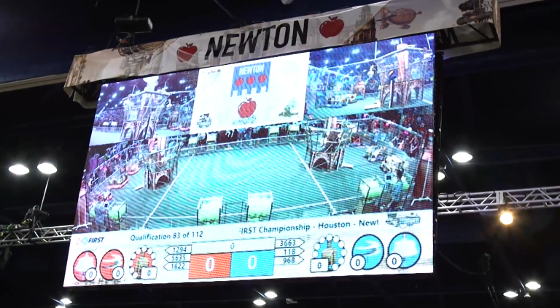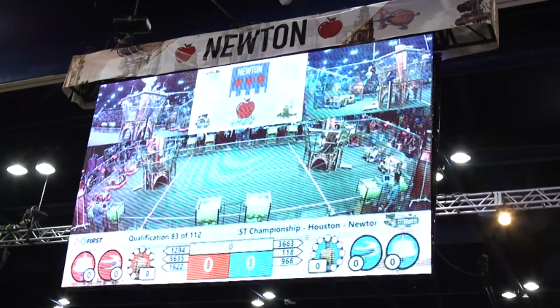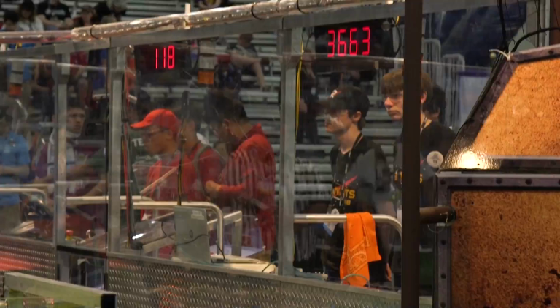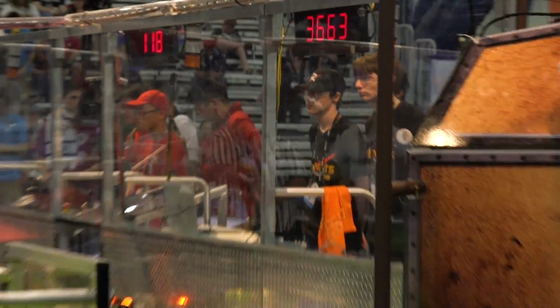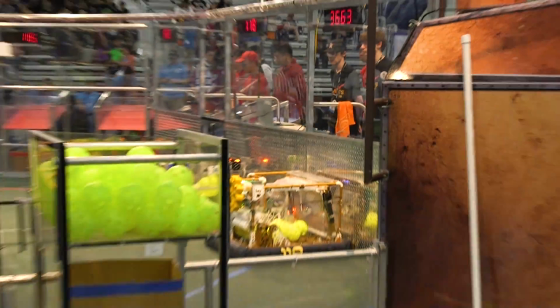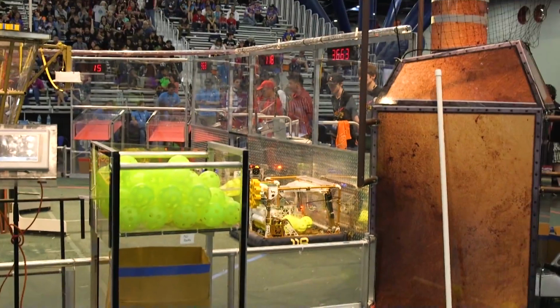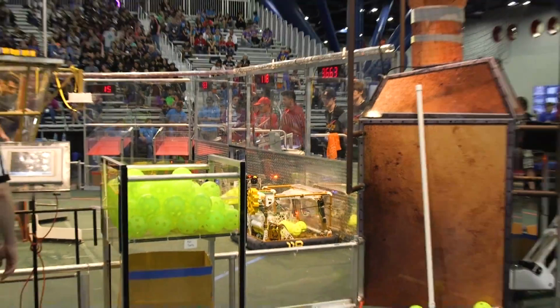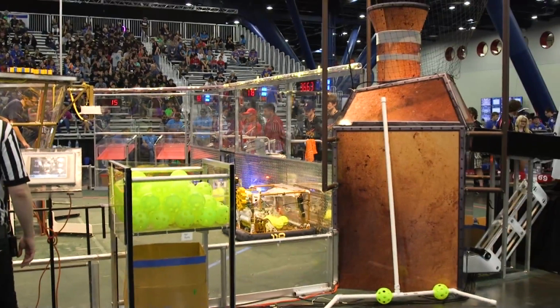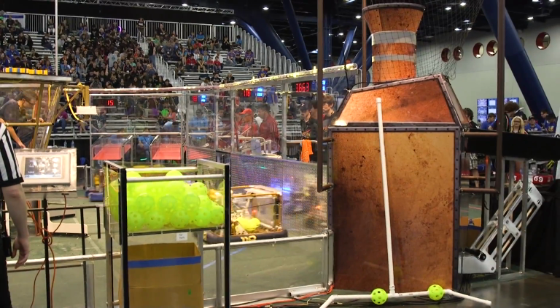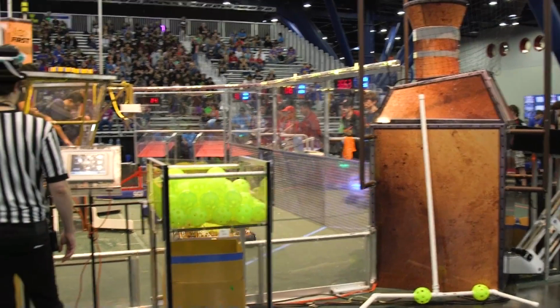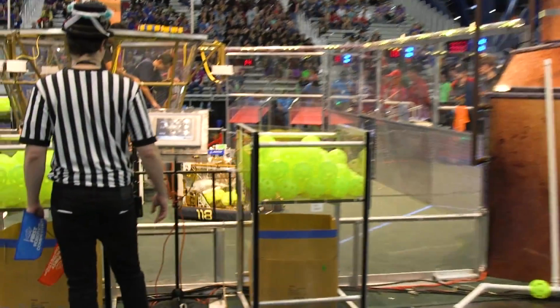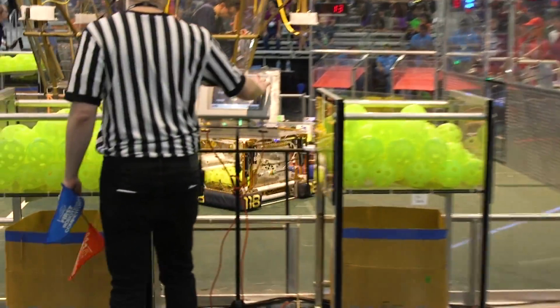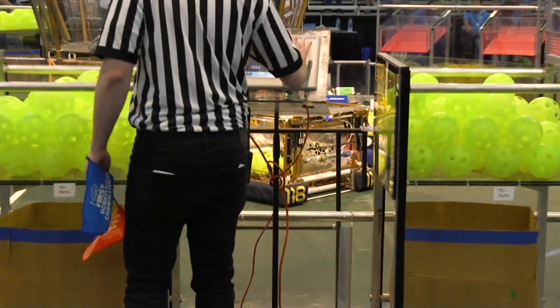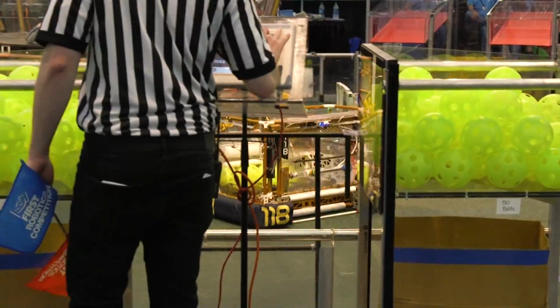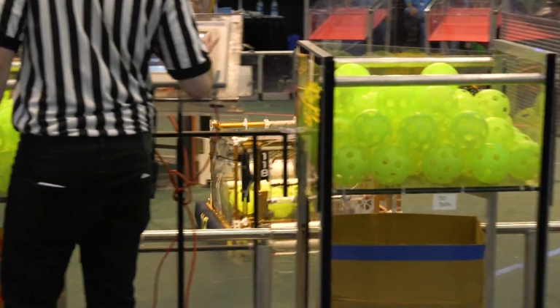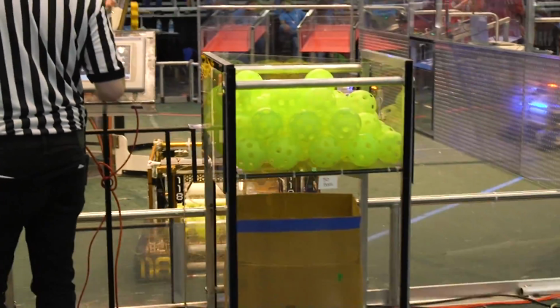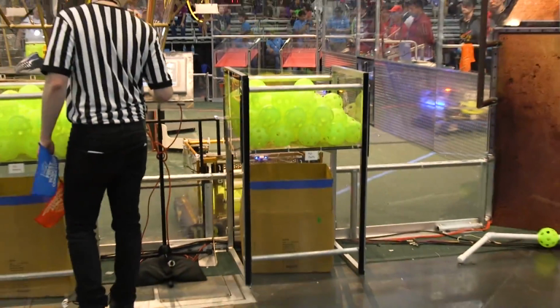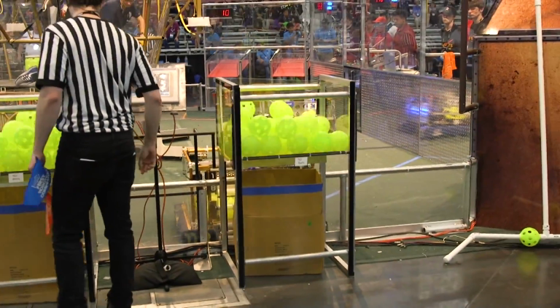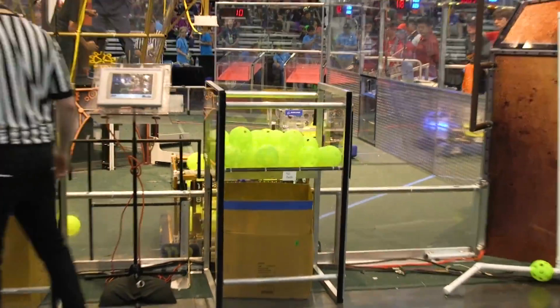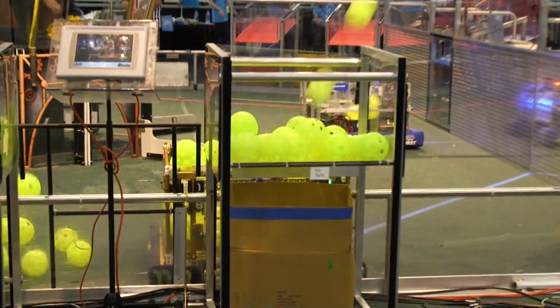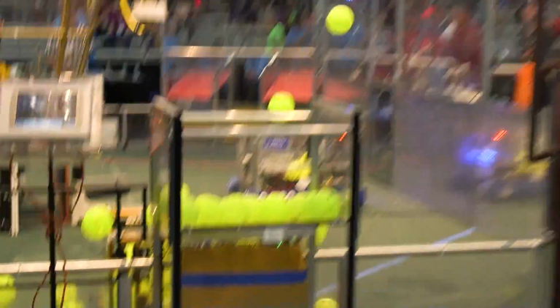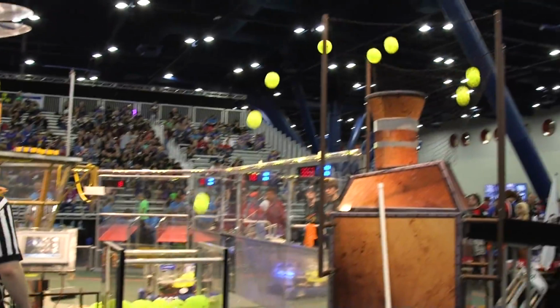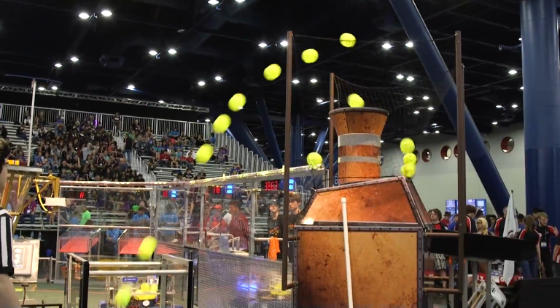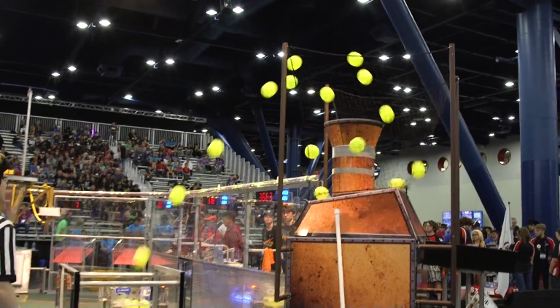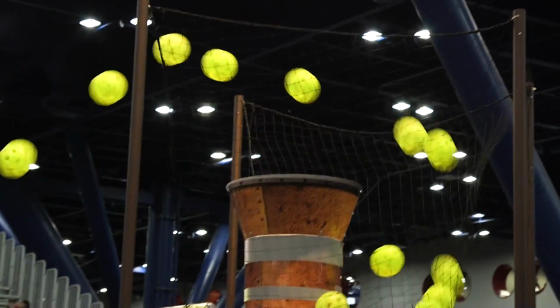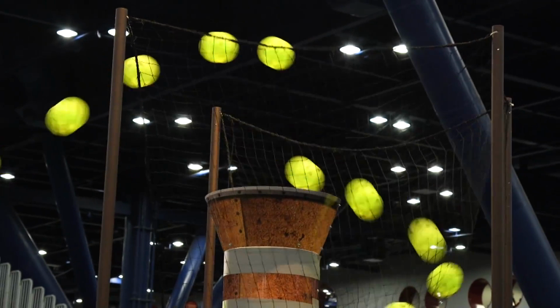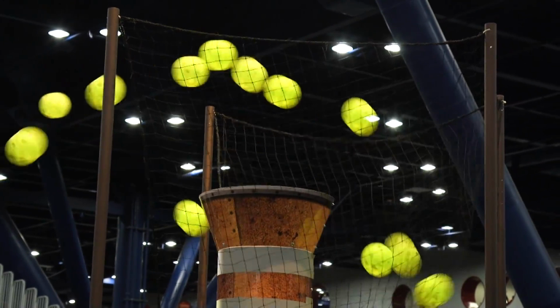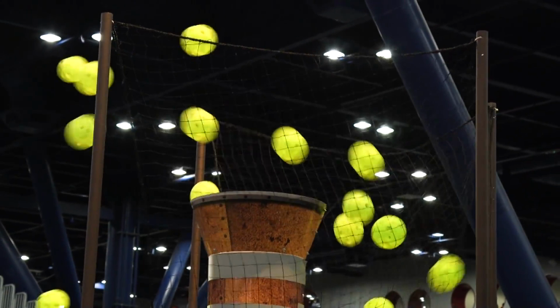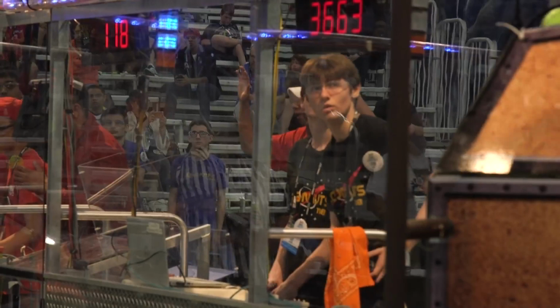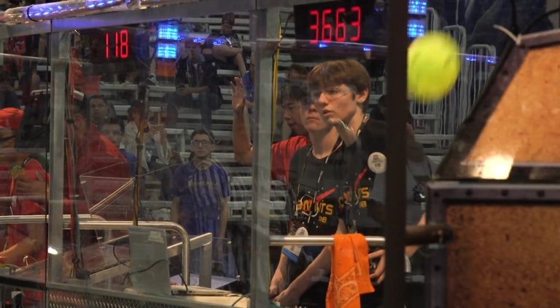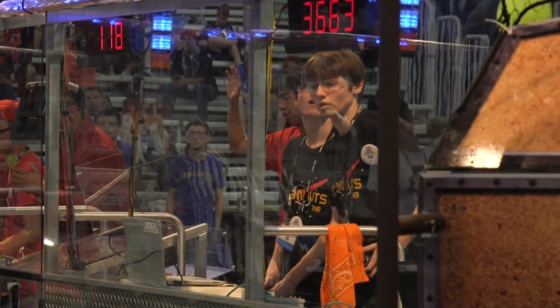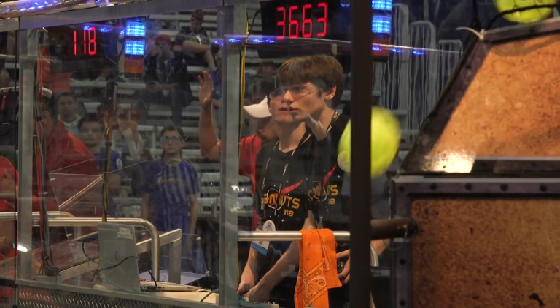What's going on? We're running first! We're running first!